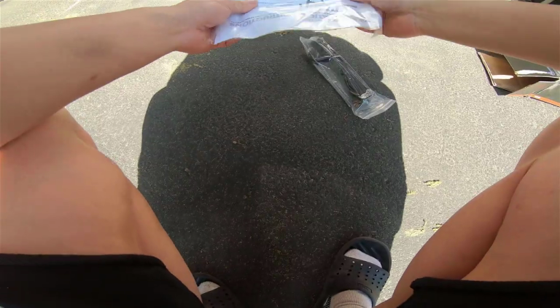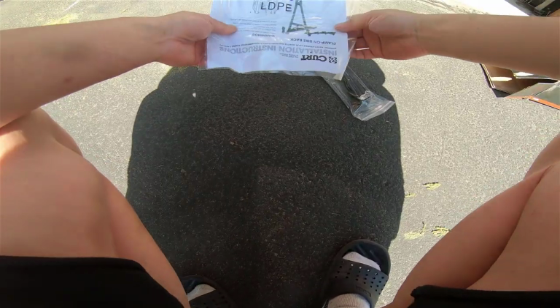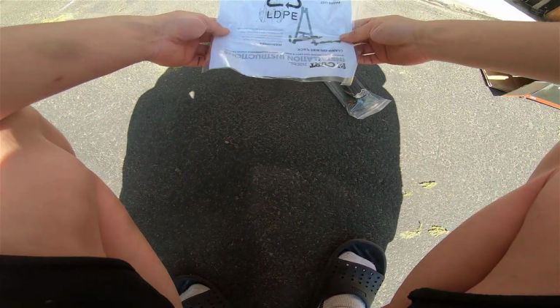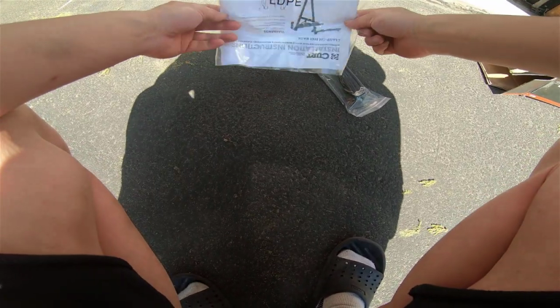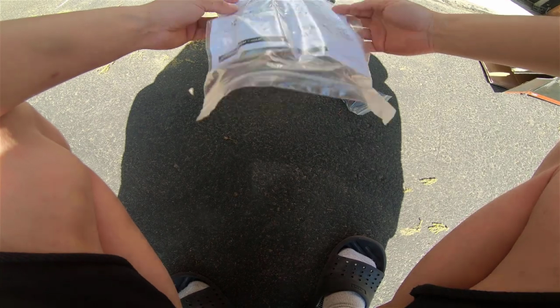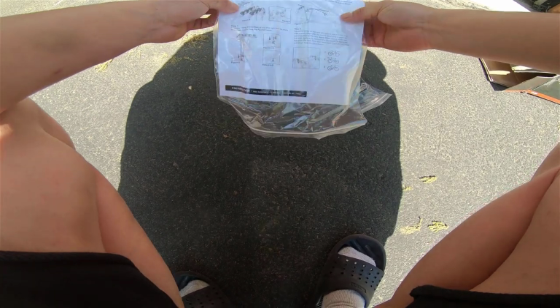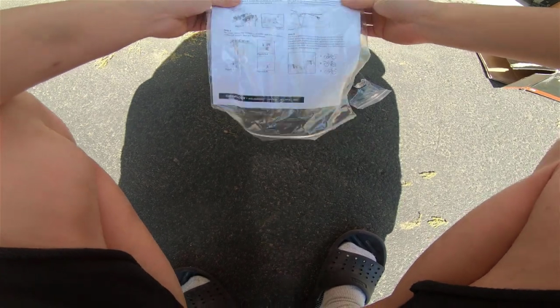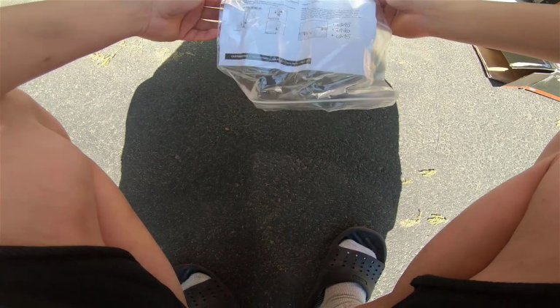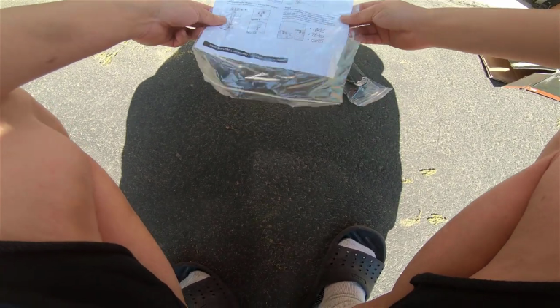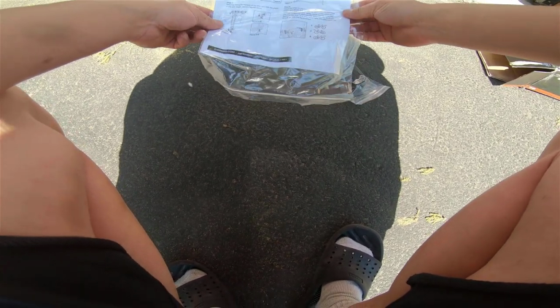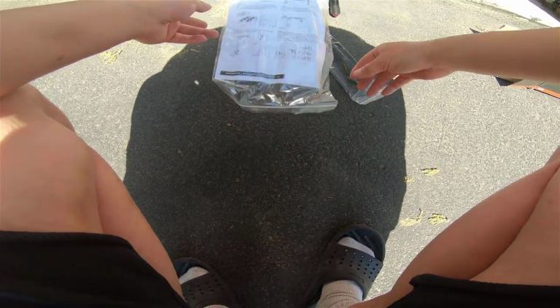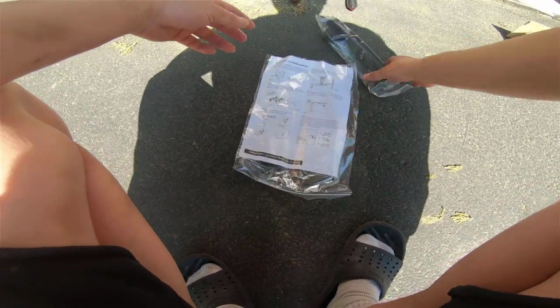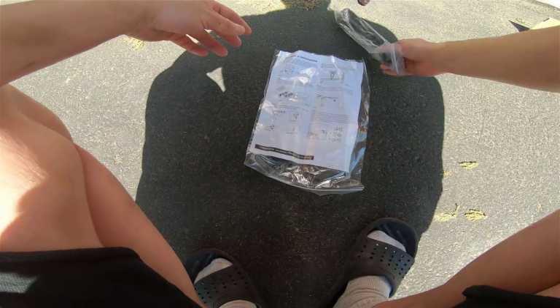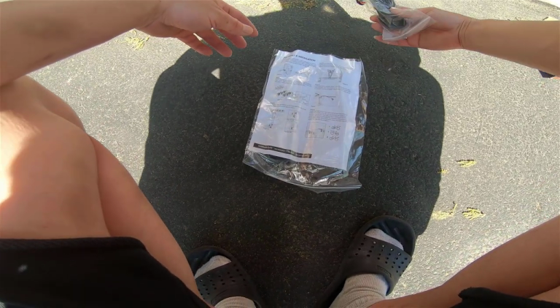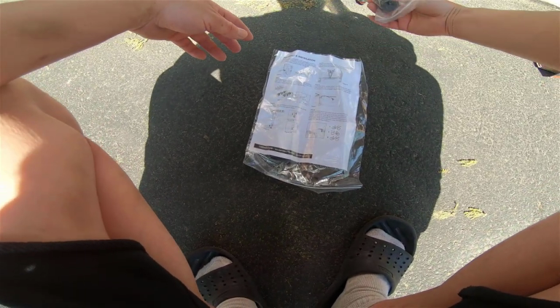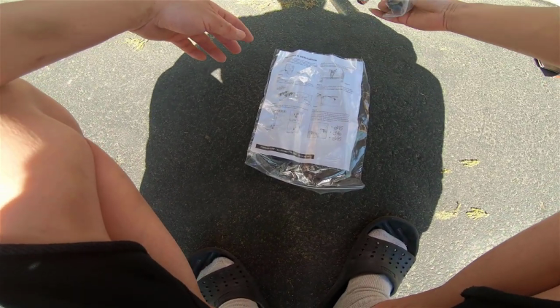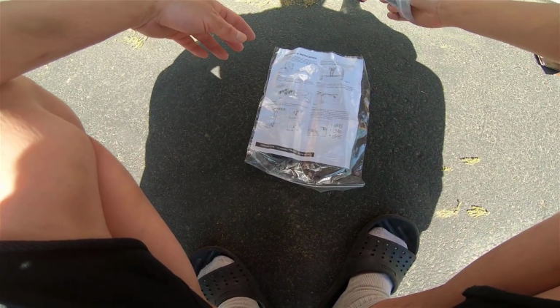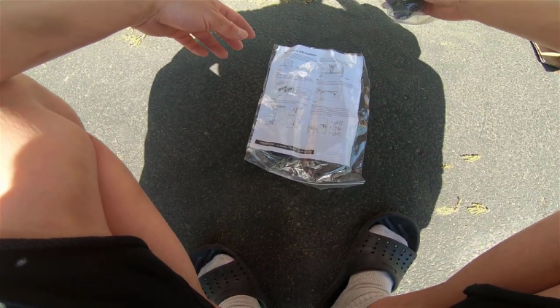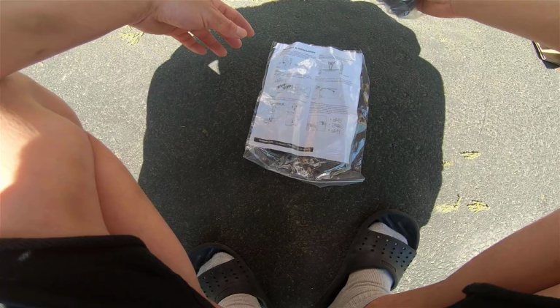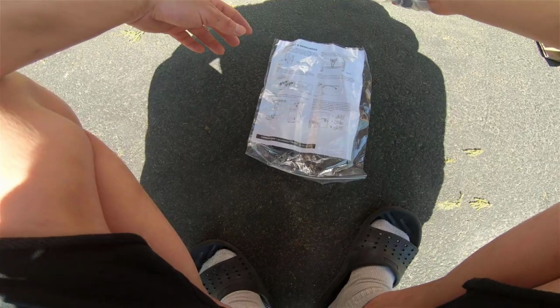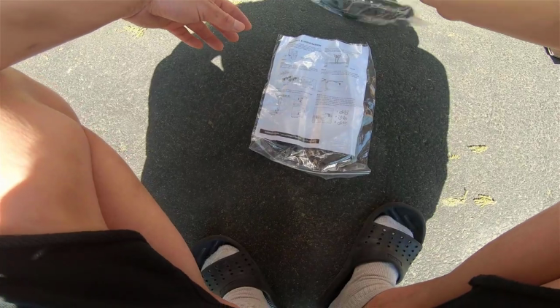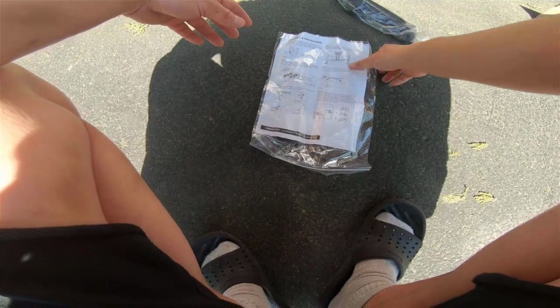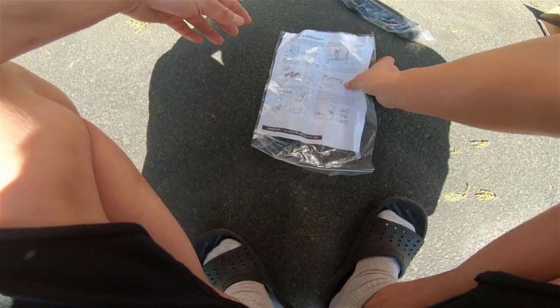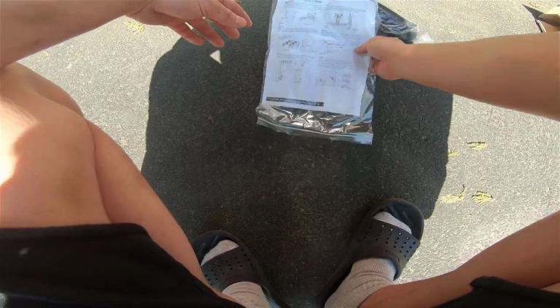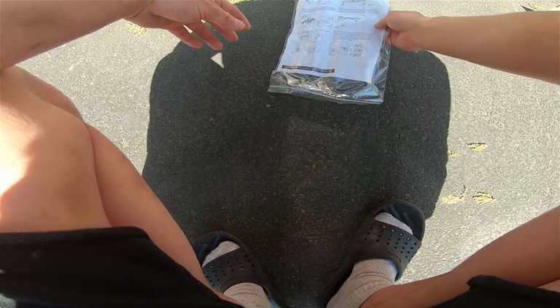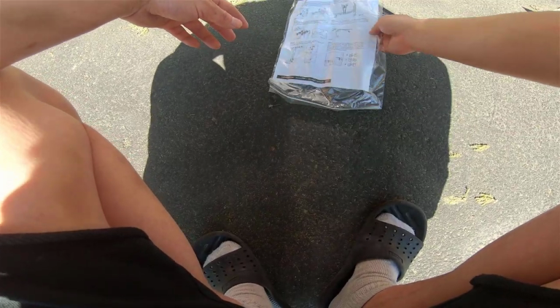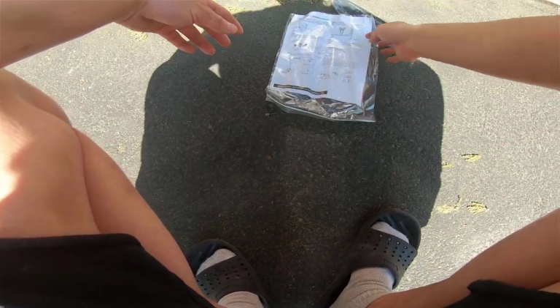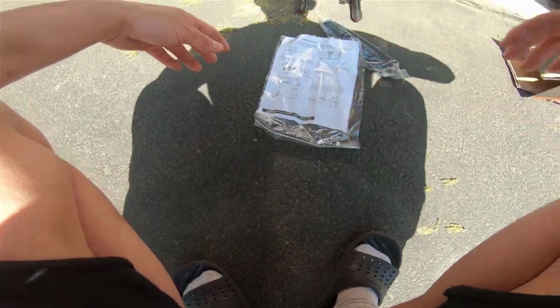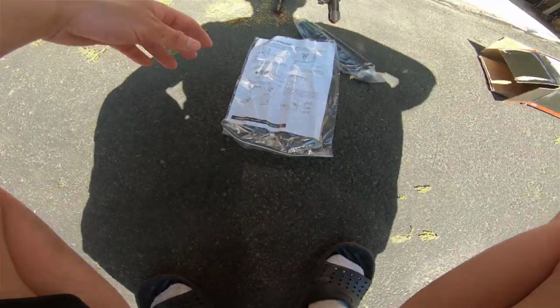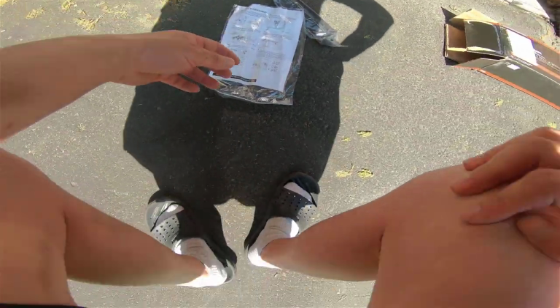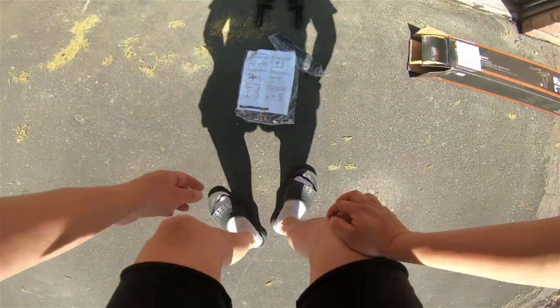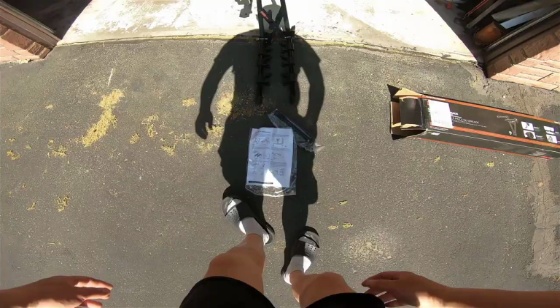There's a little instruction manual and some straps to hold the back.